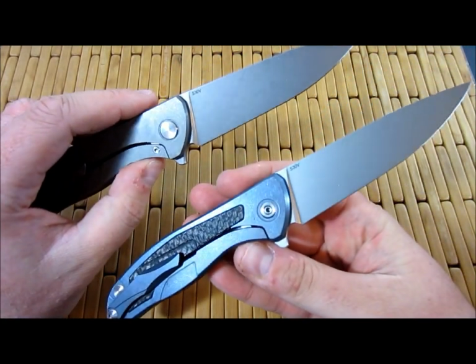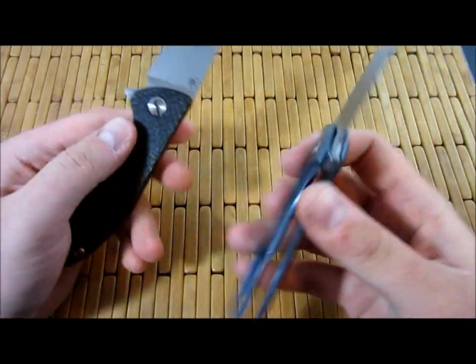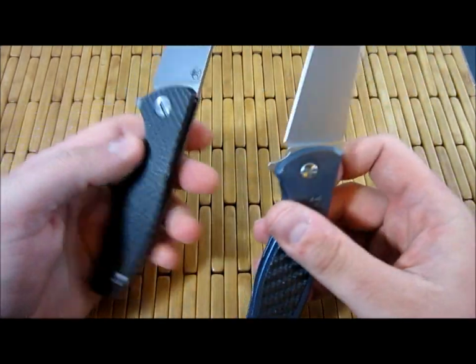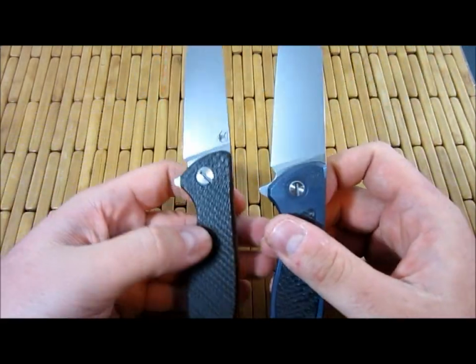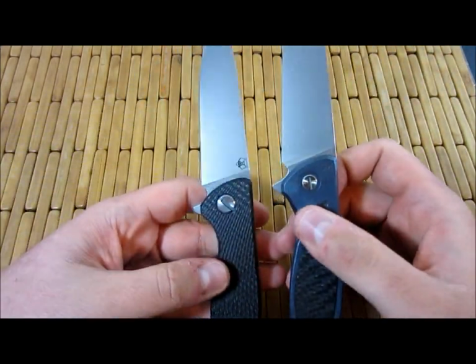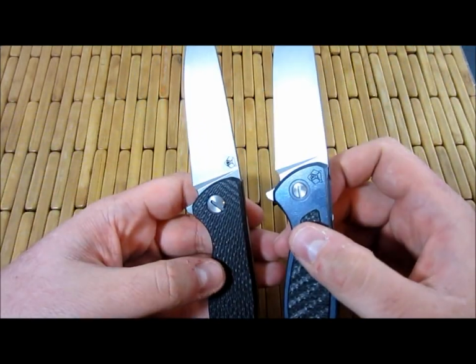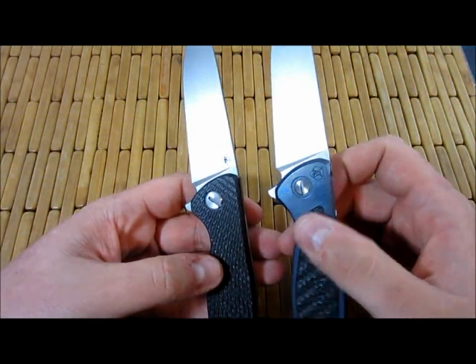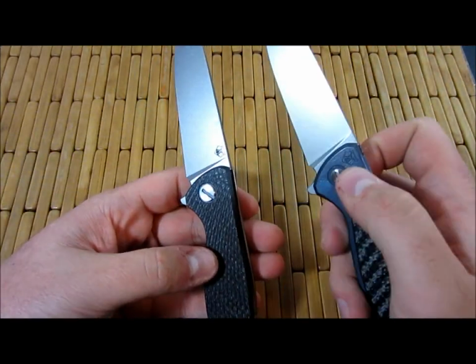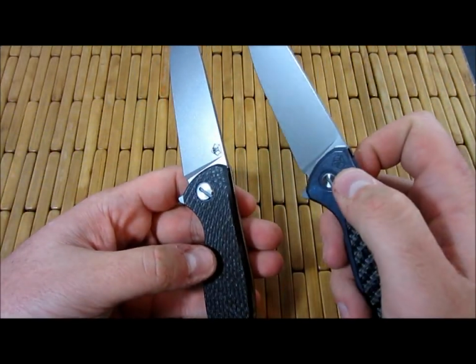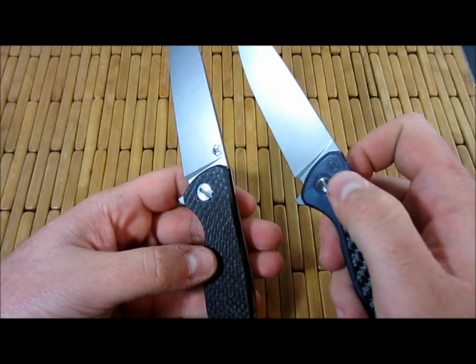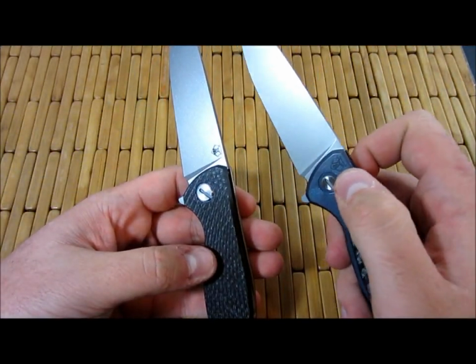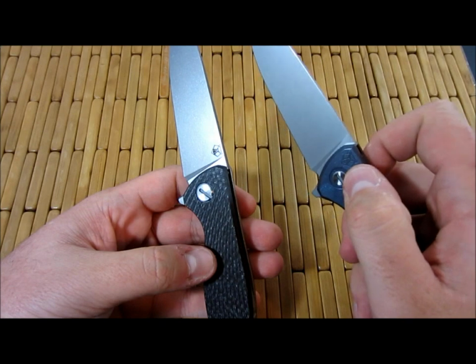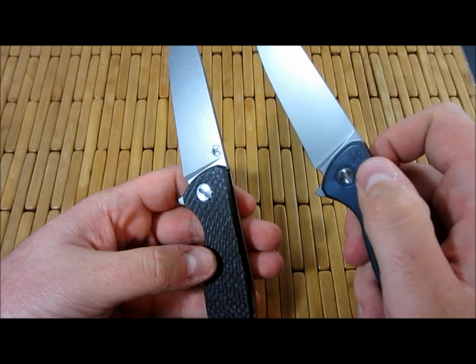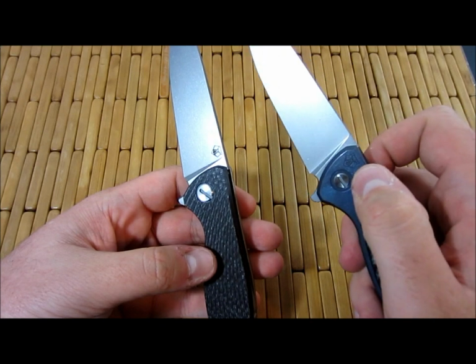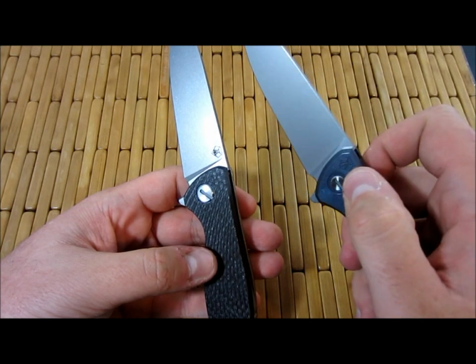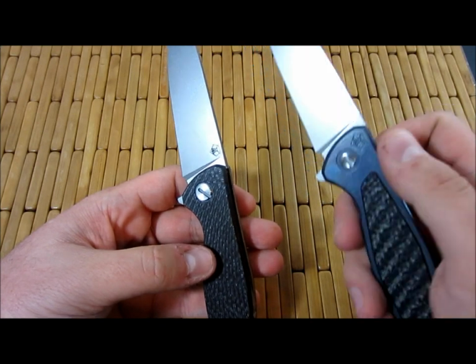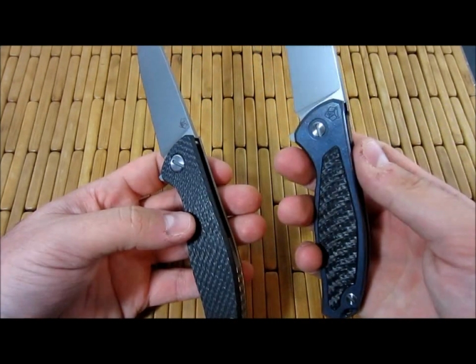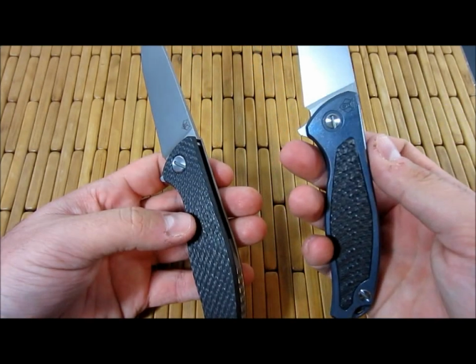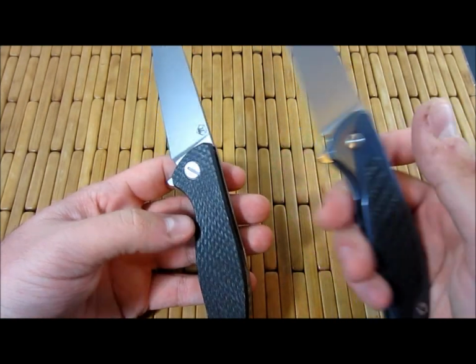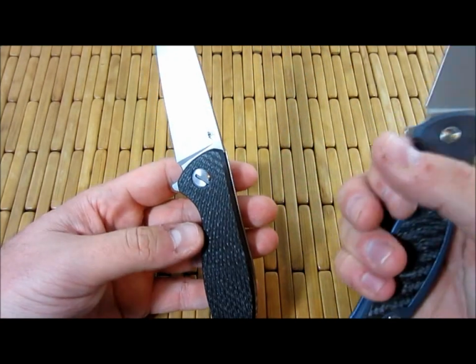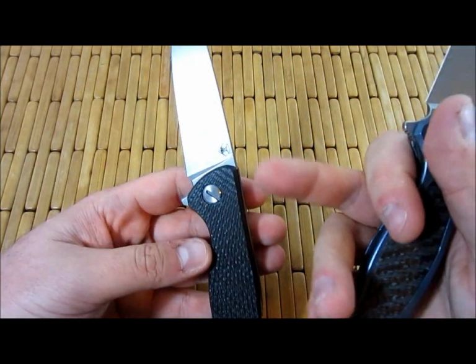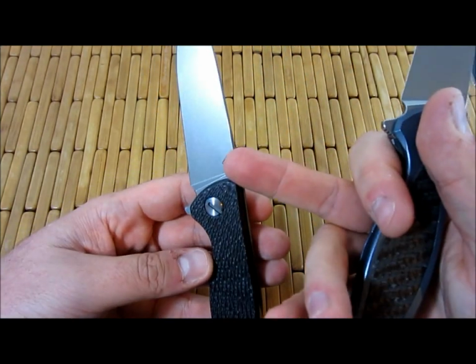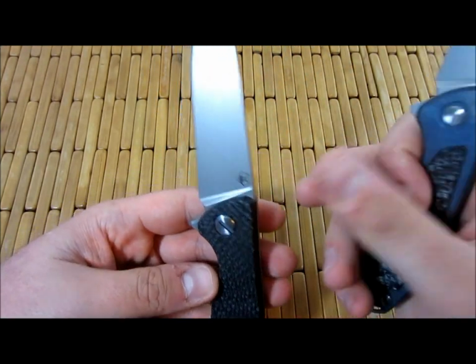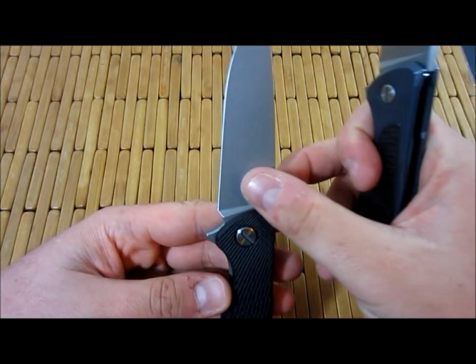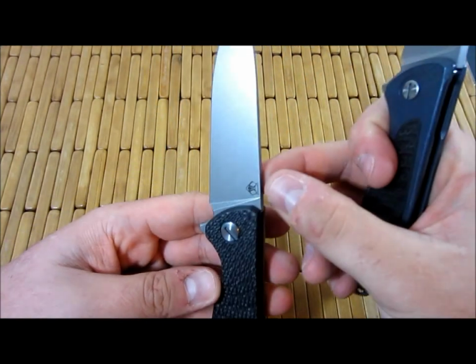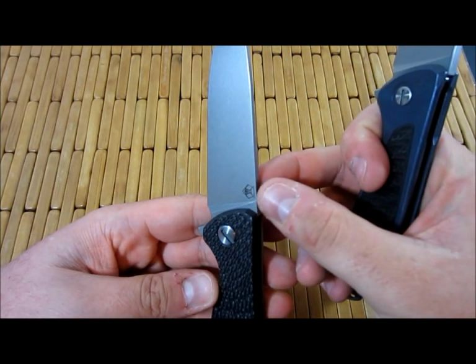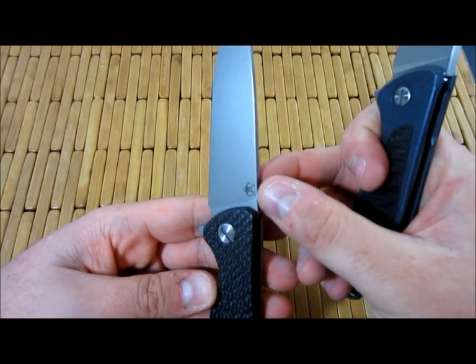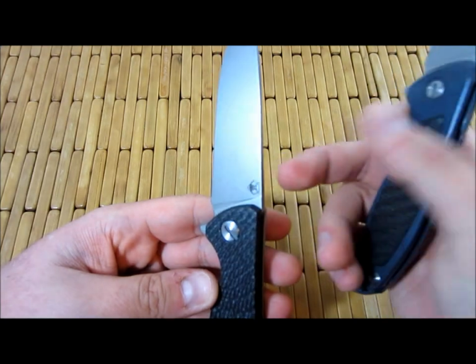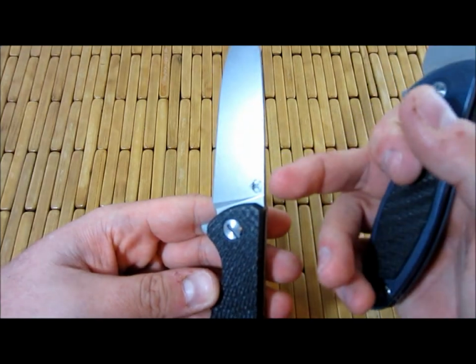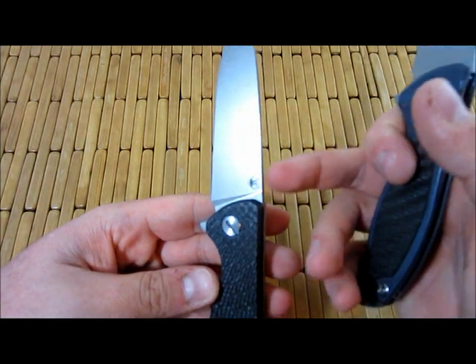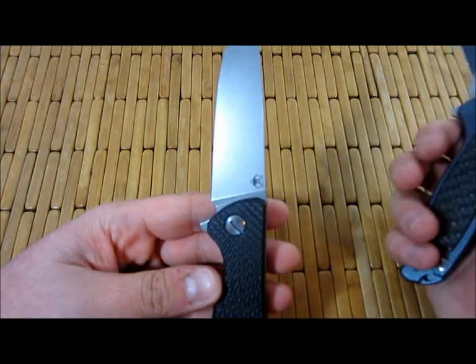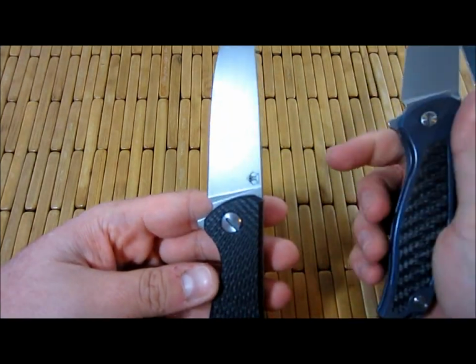Both are S30V. The logos are different — the logo is actually pressed into the titanium on the Mod 95, whereas it's laser etched on the Haiti model.